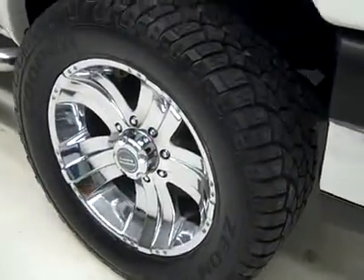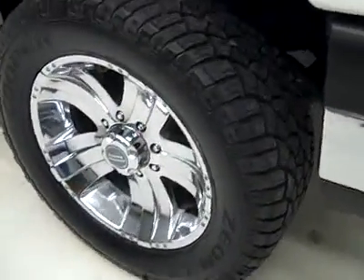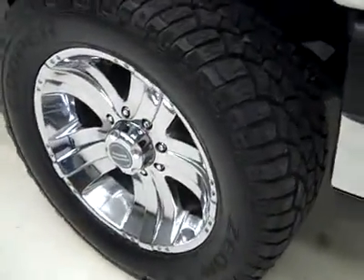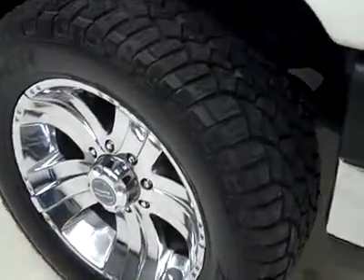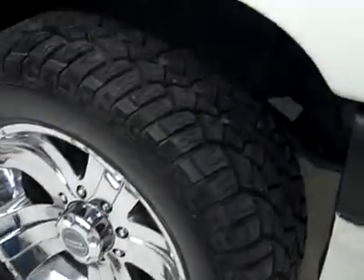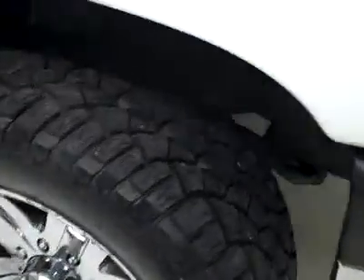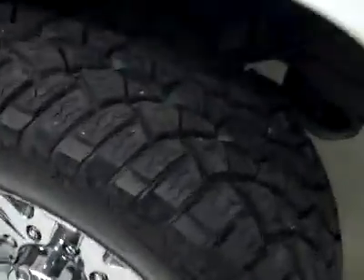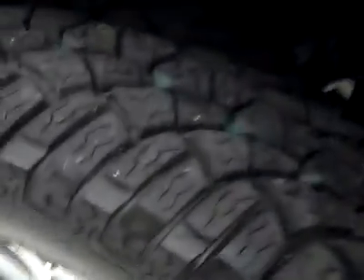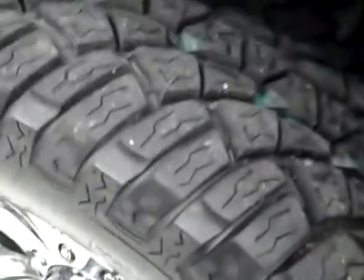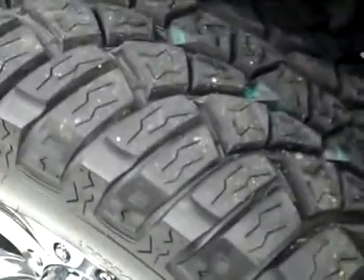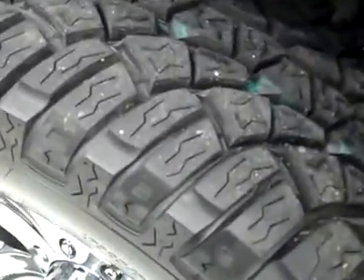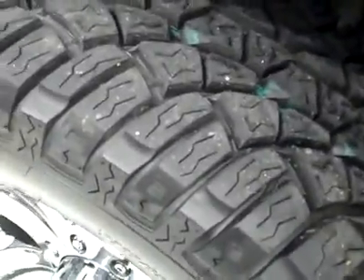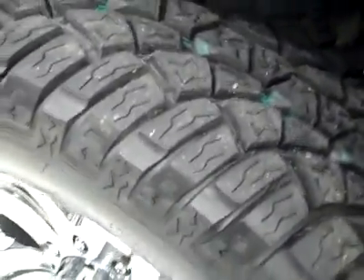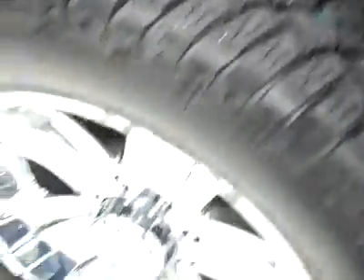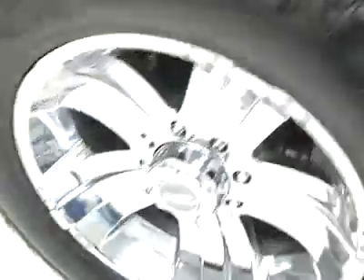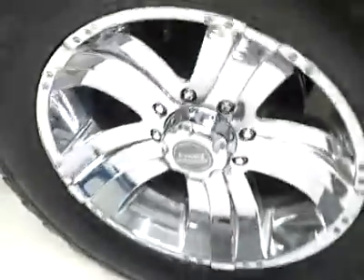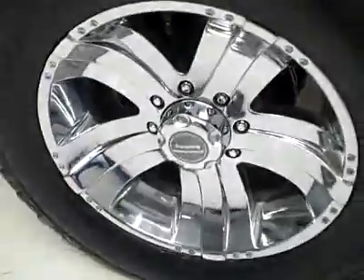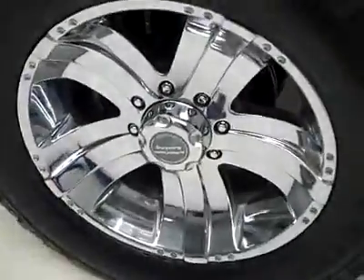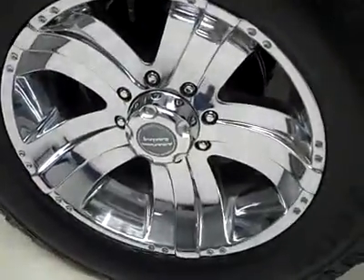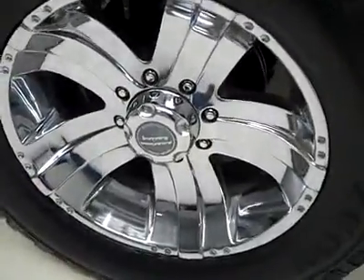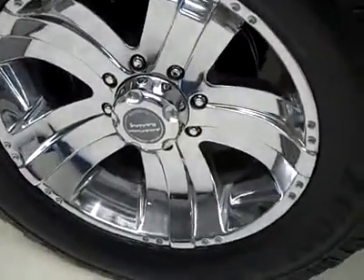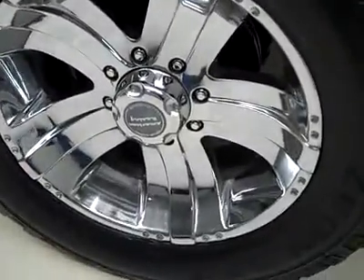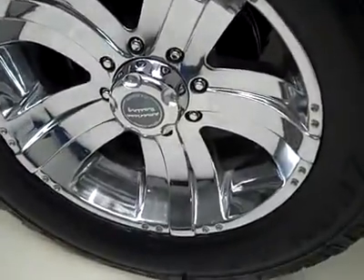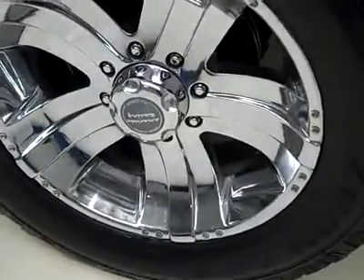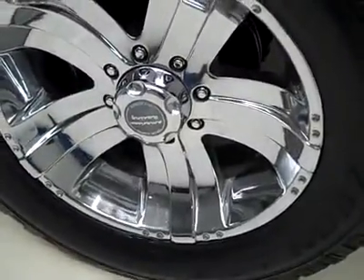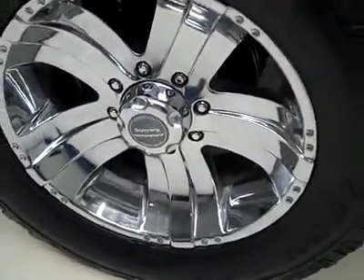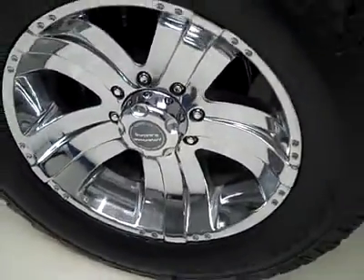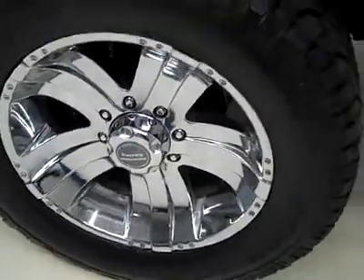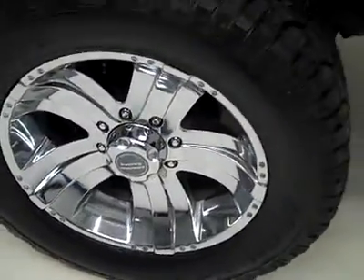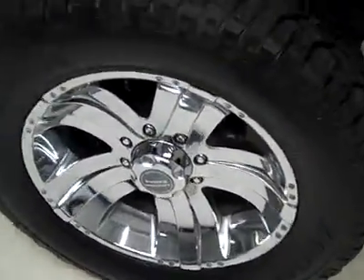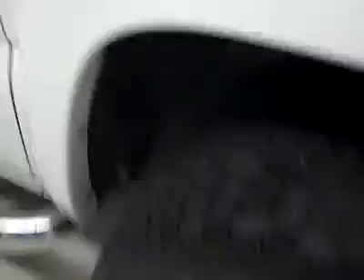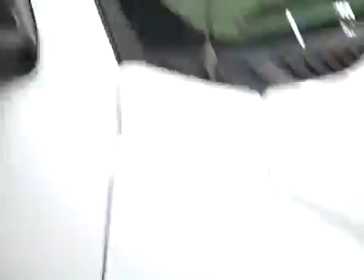These Cooper Zeon LTZ tires are brand new, all four of them, and they're also brand new rims — 20 inch American Racing rims.